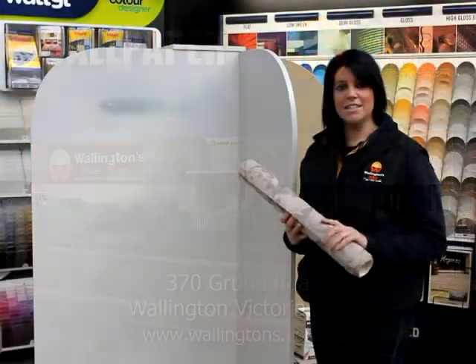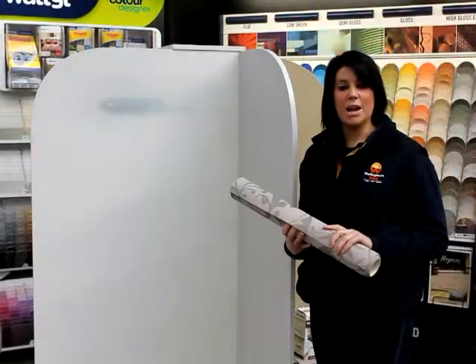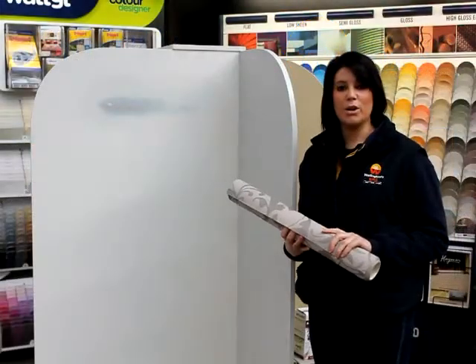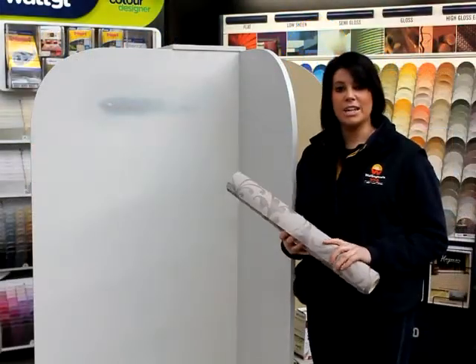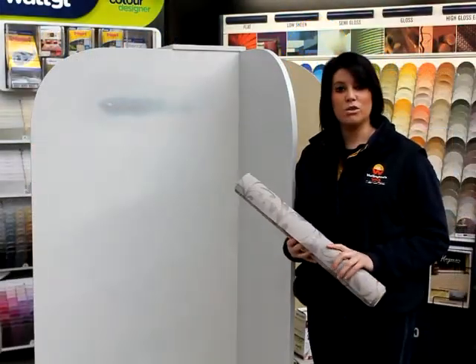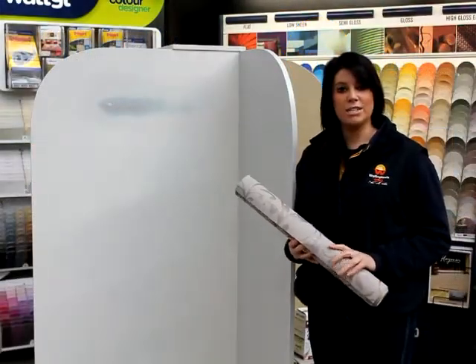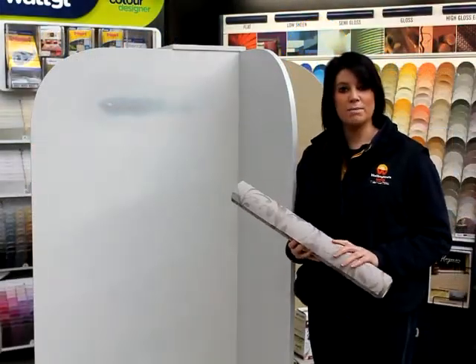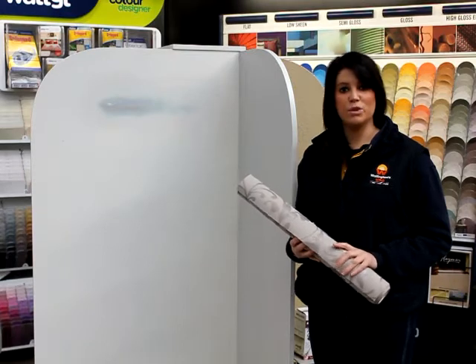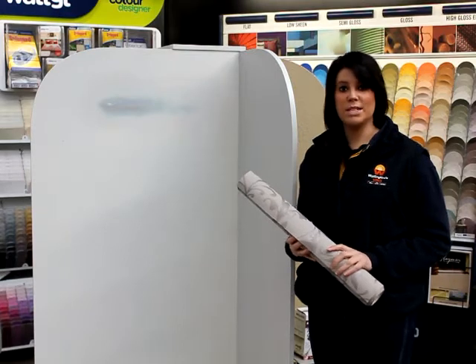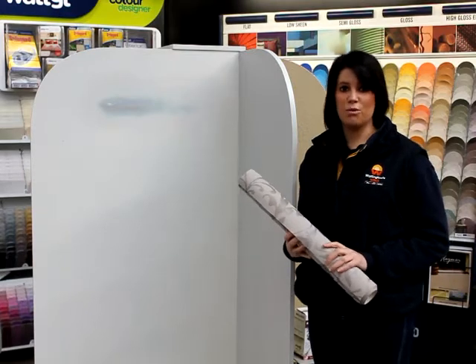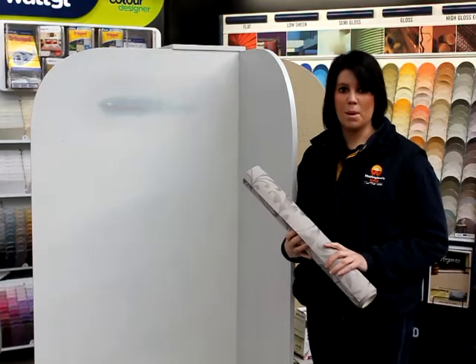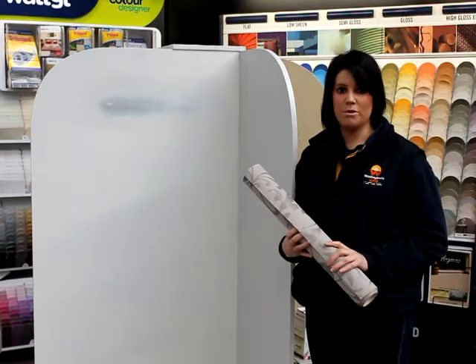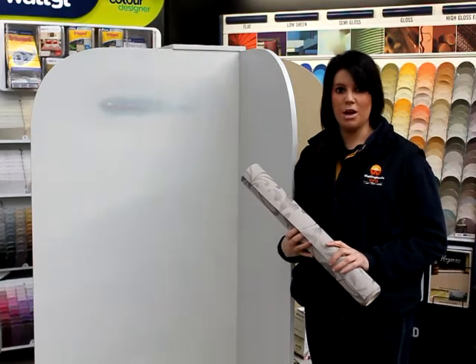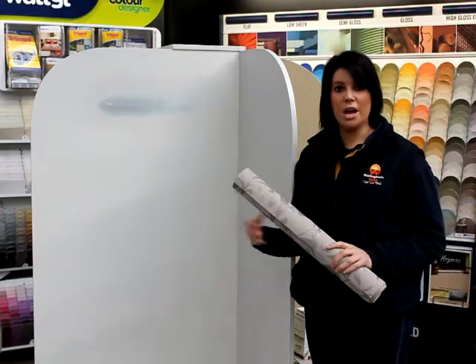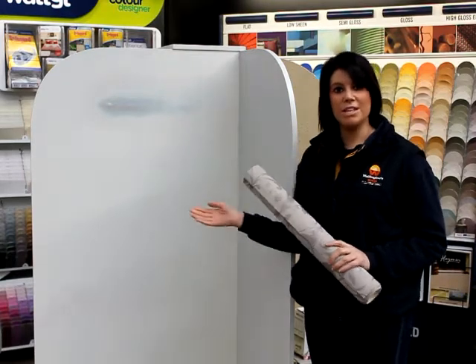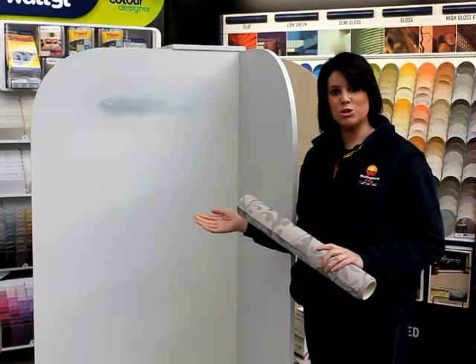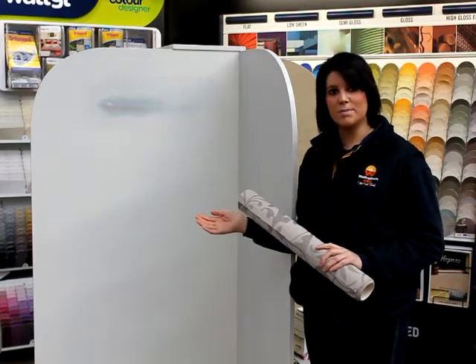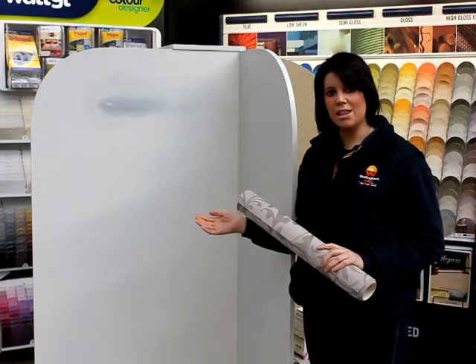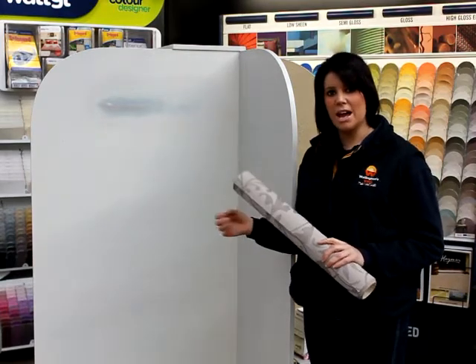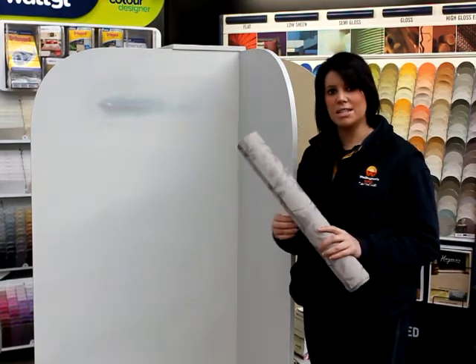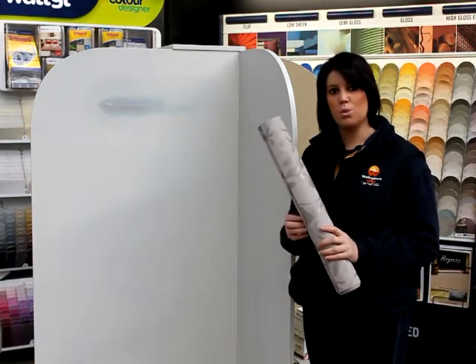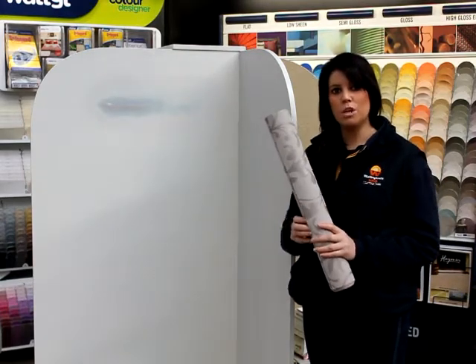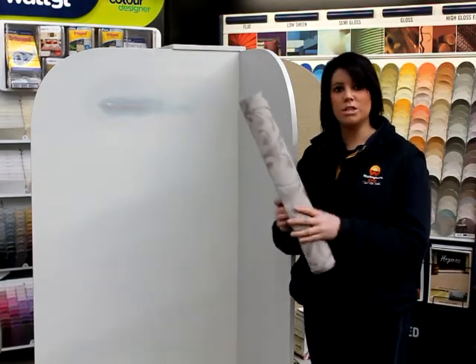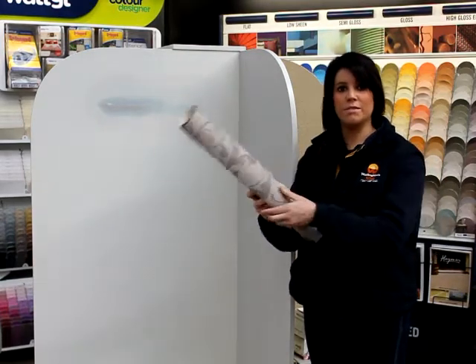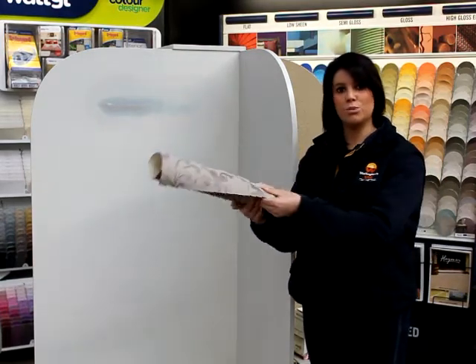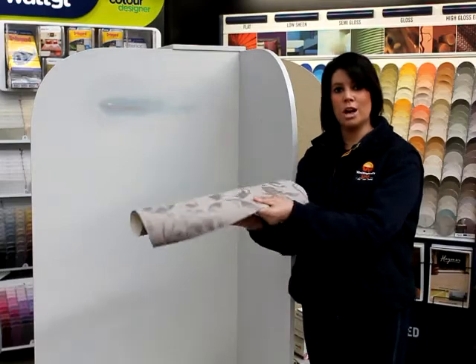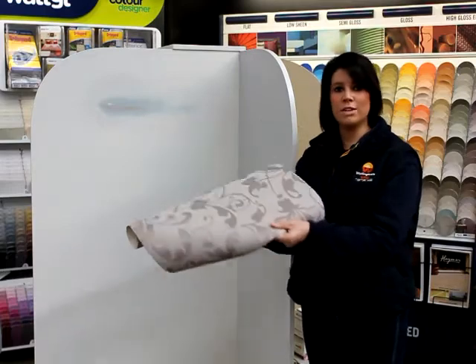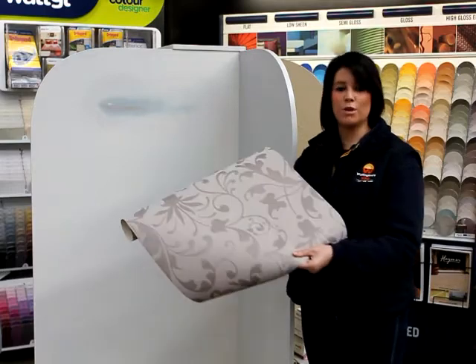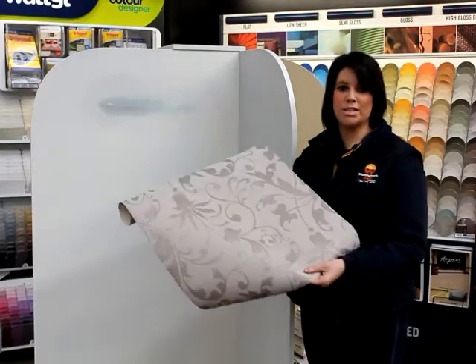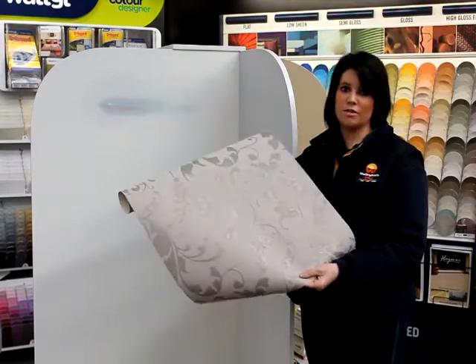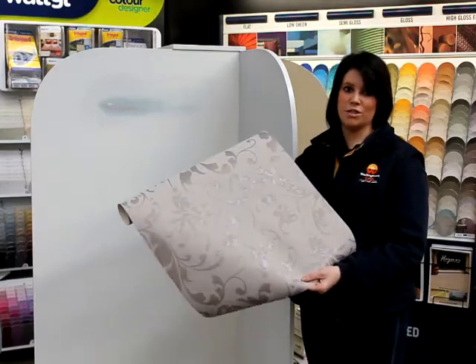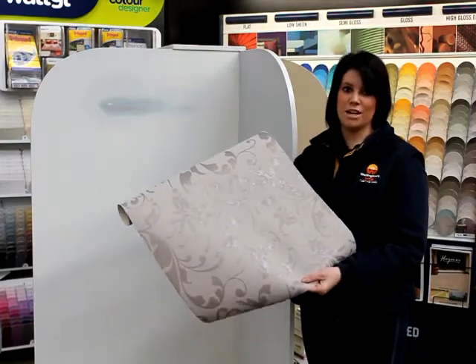Today we're going to take you through the steps of do-it-yourself wall papering. We have an in-store display that will act as our wall, and we're using Vision wall coverings from their Stockfast range.